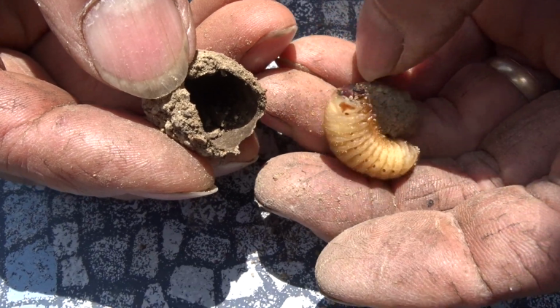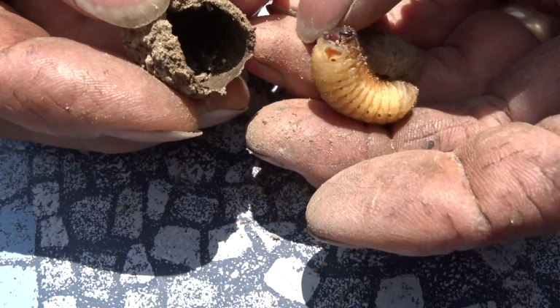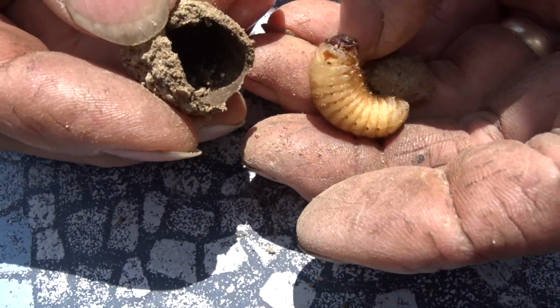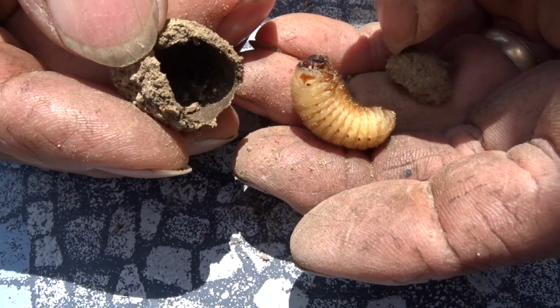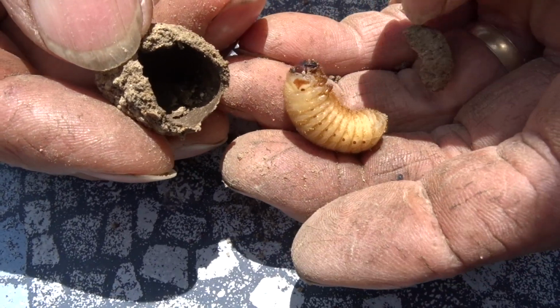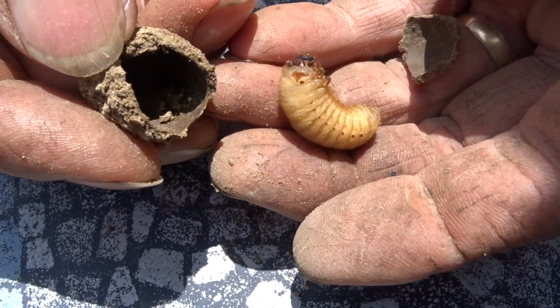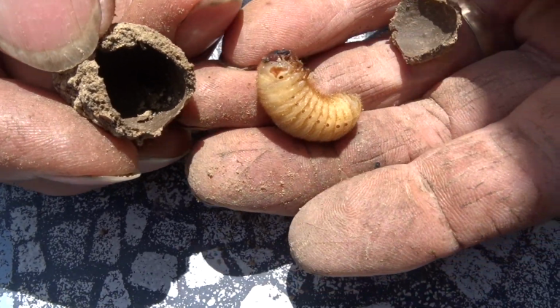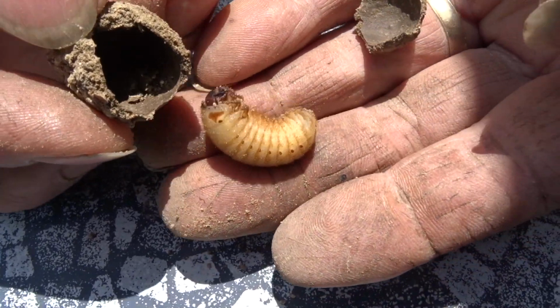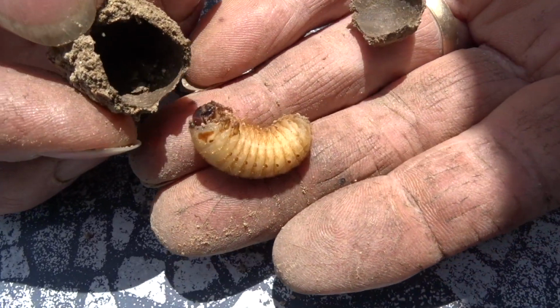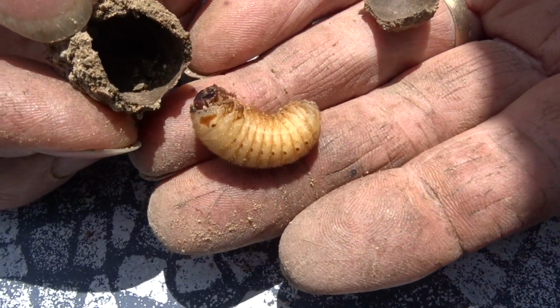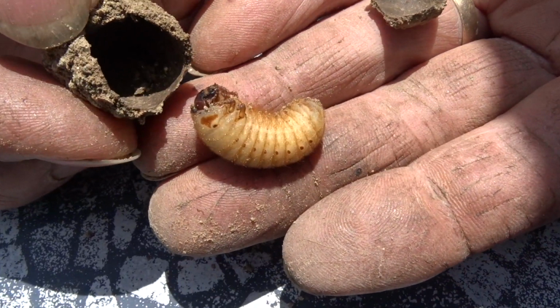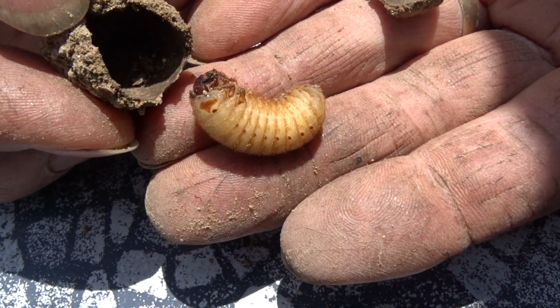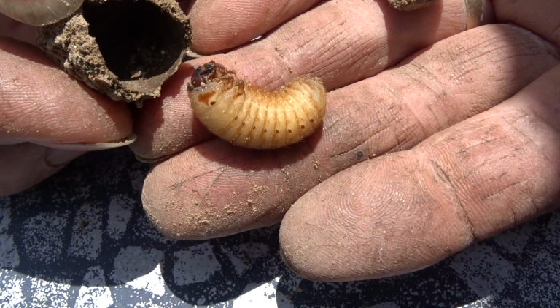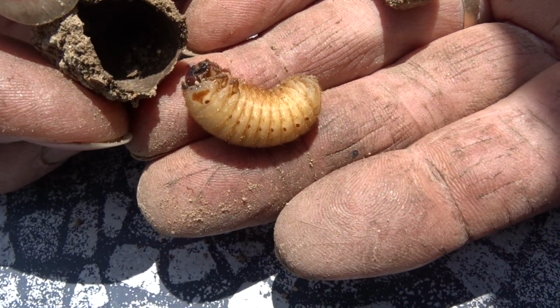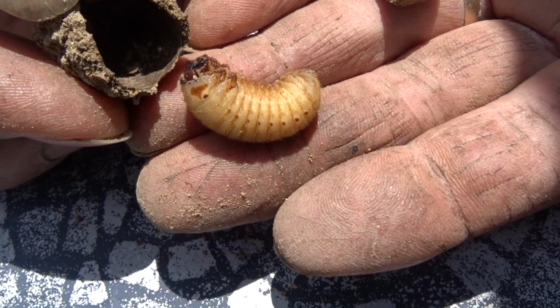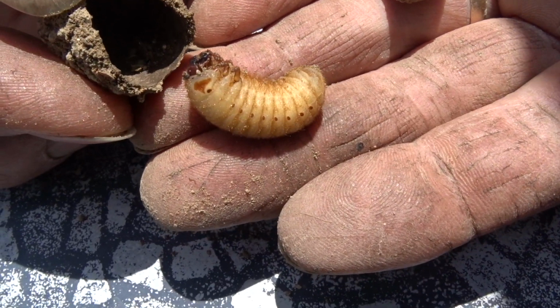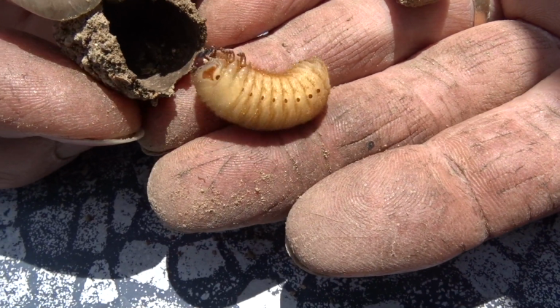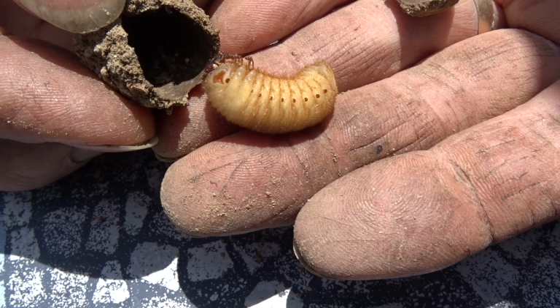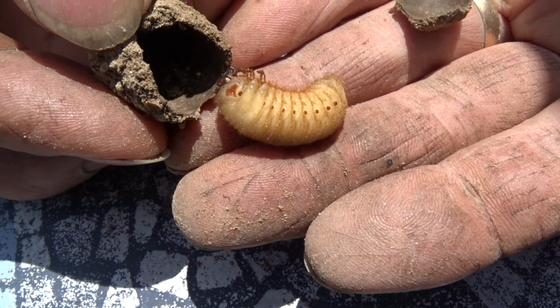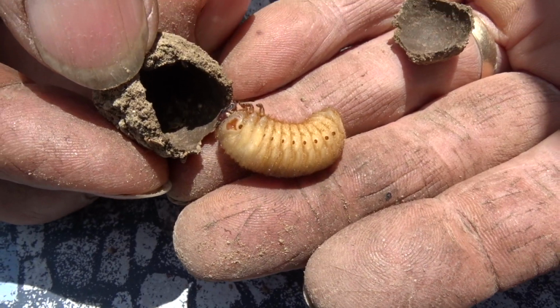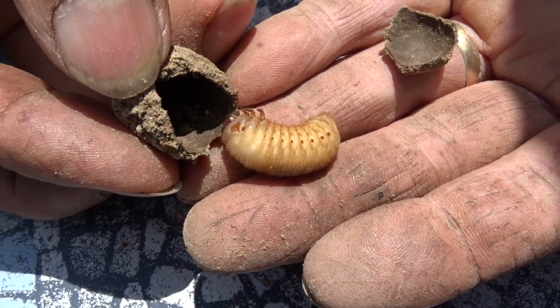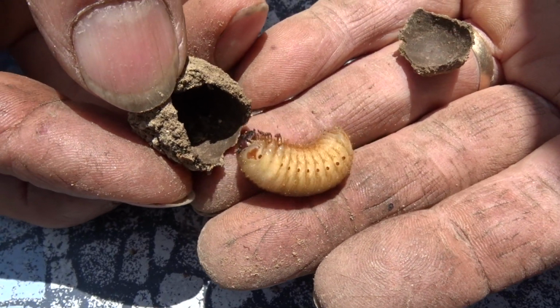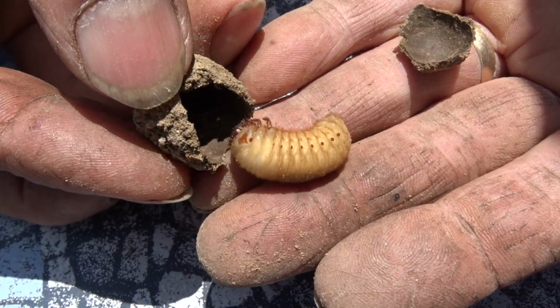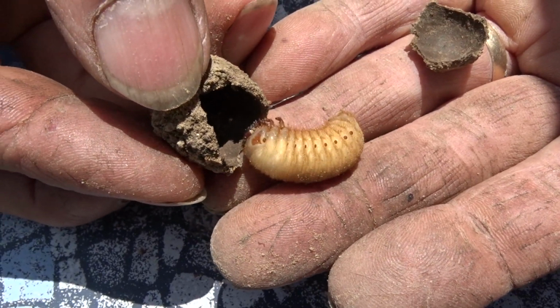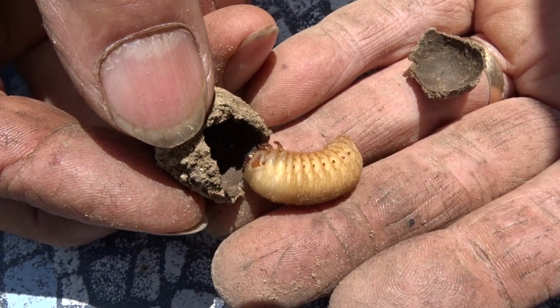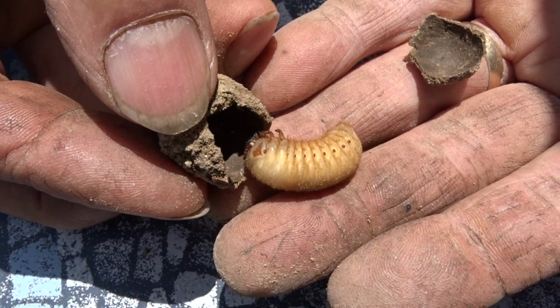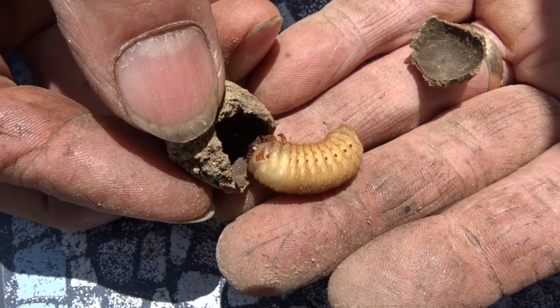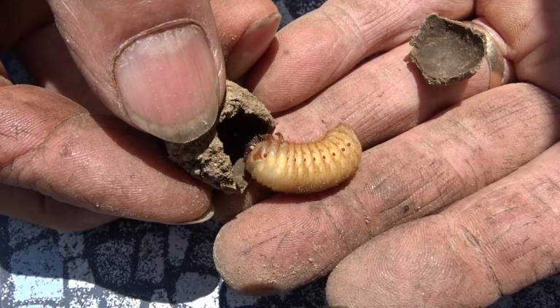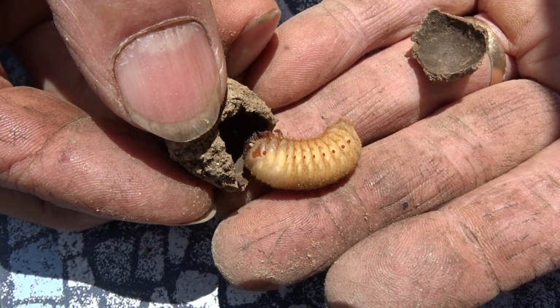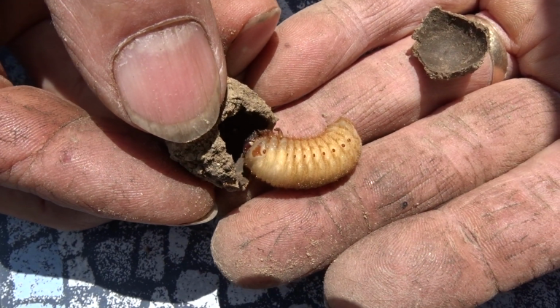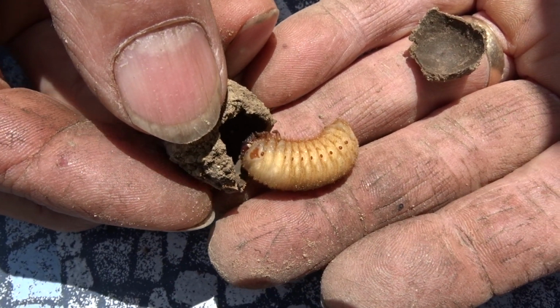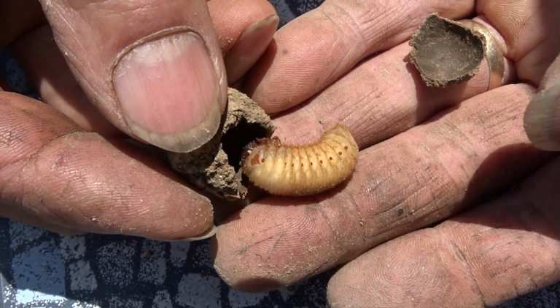Green fruit beetles. Oh, he's alive still. What he's actually doing is this one was getting ready to become a beetle.